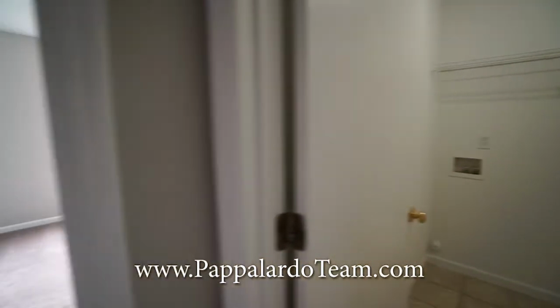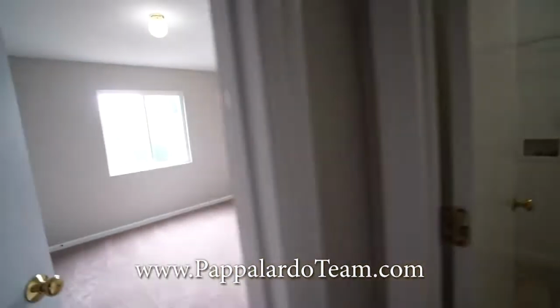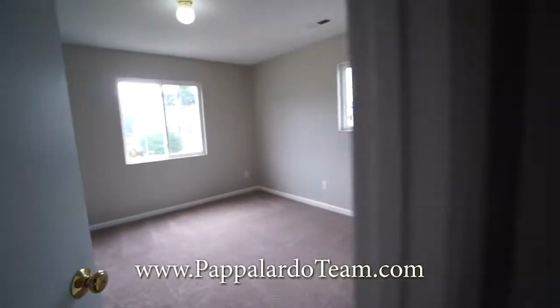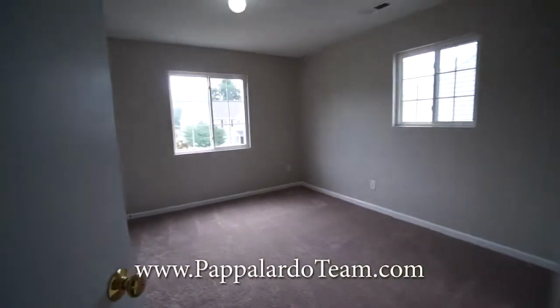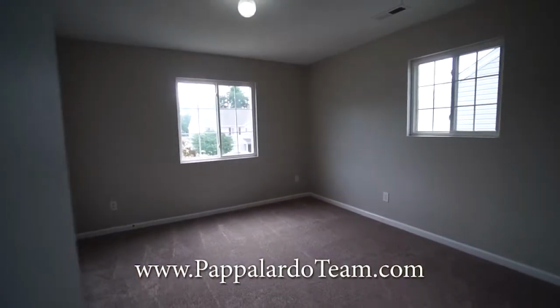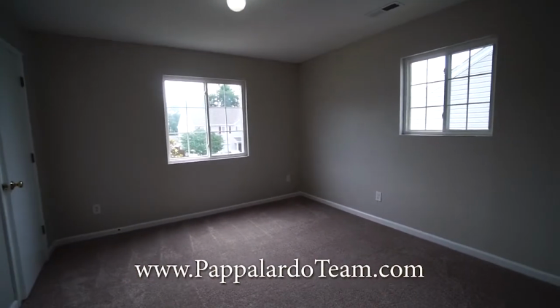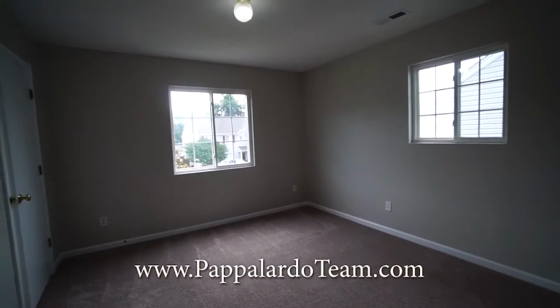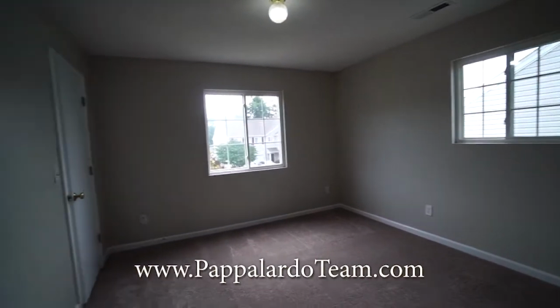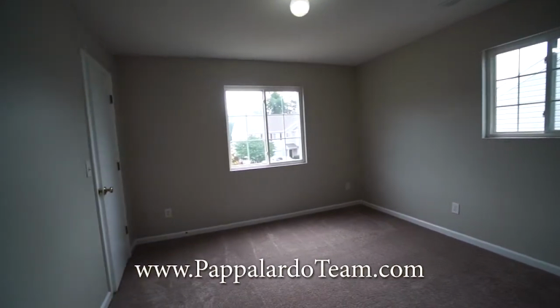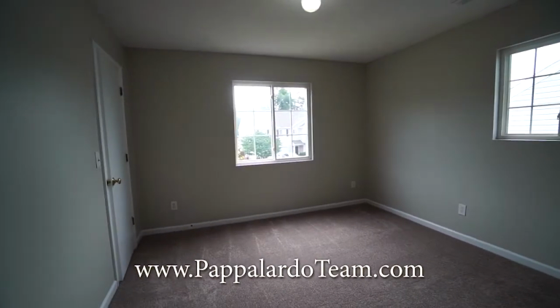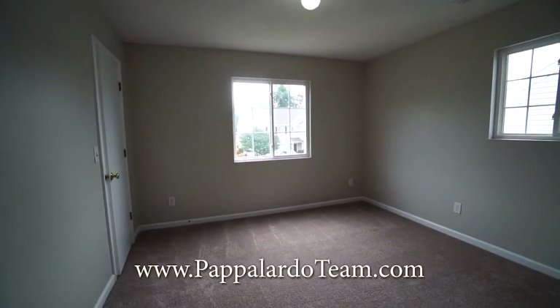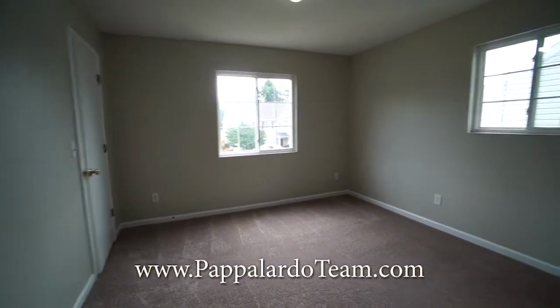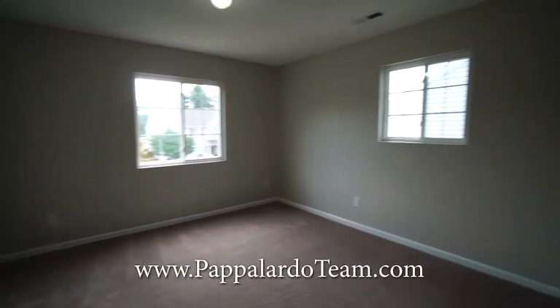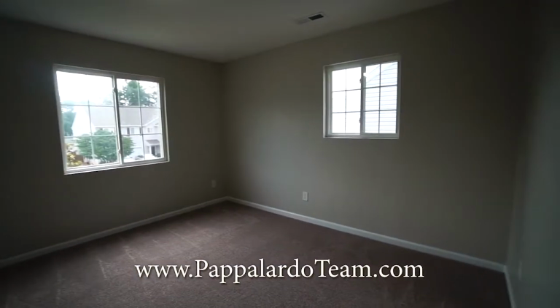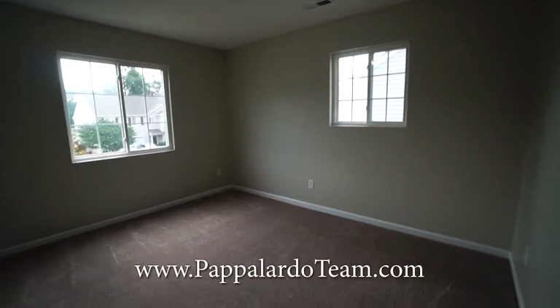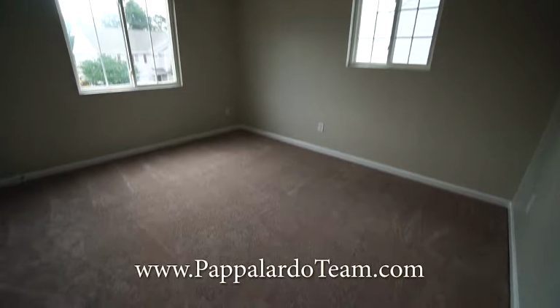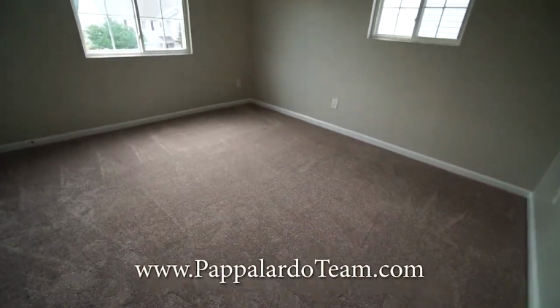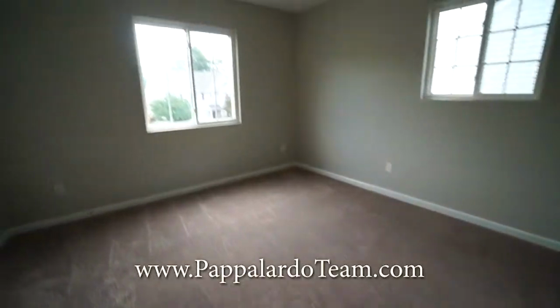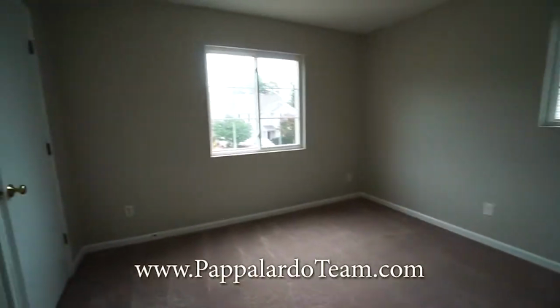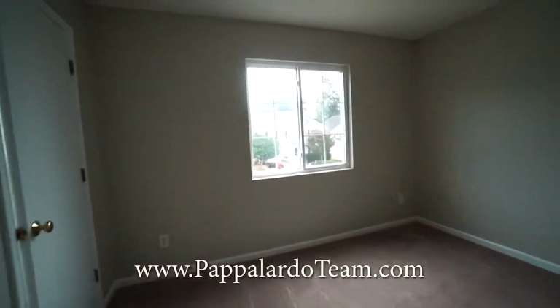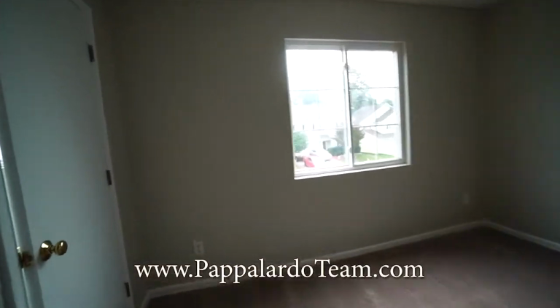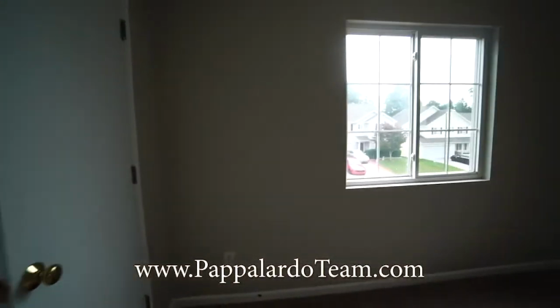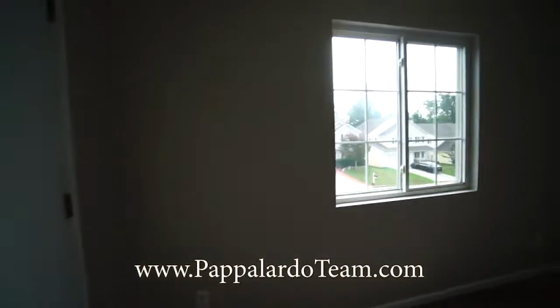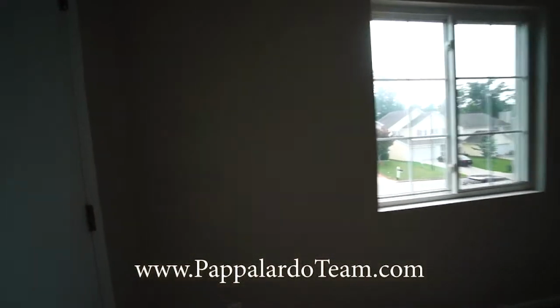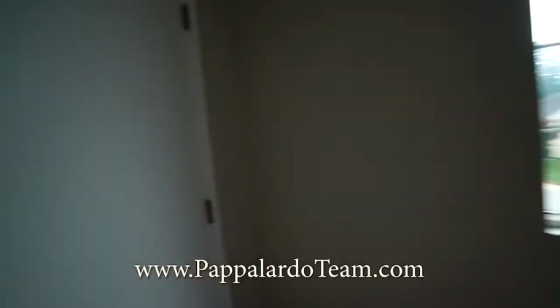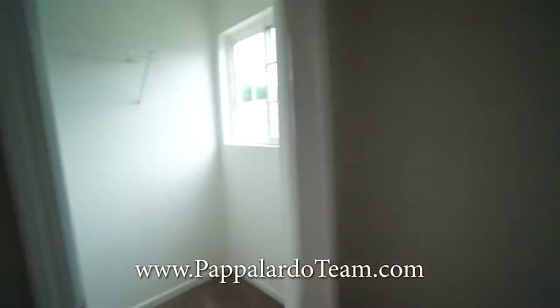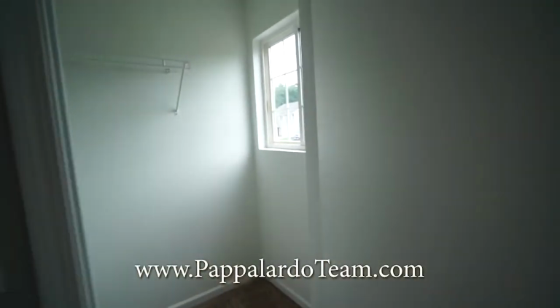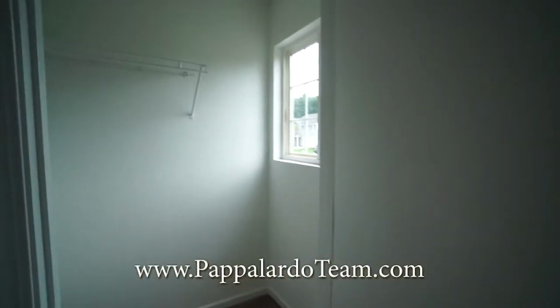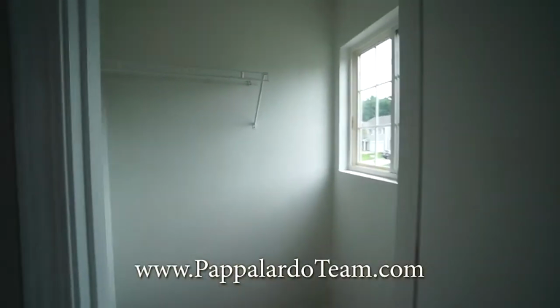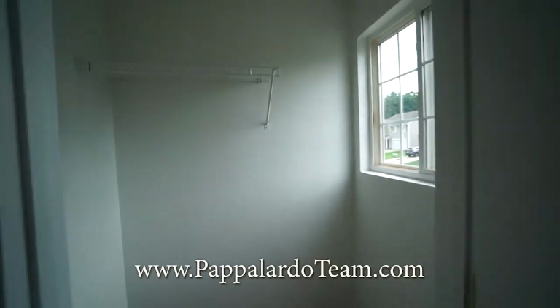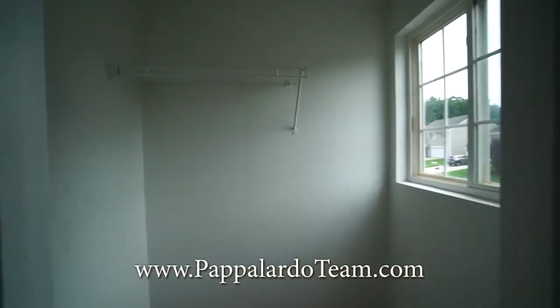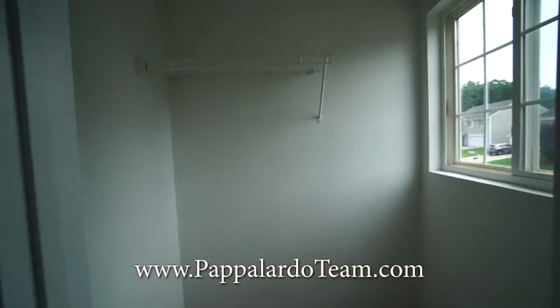And finally bedroom number four. It's a really good sized room — it's got two windows so it gets terrific natural light. And it also has a walk-in closet that has a window in it.